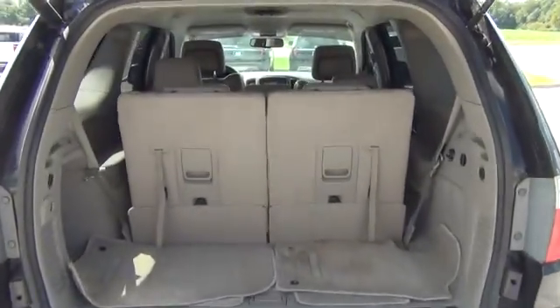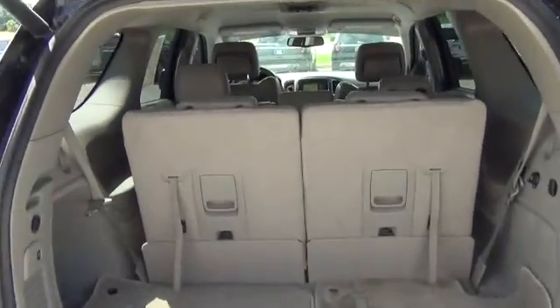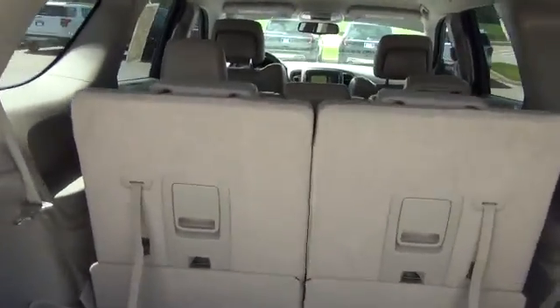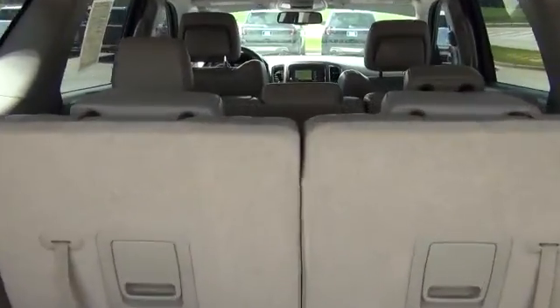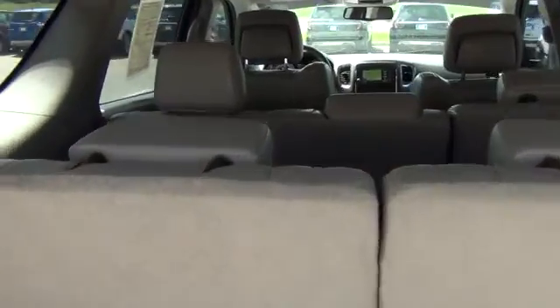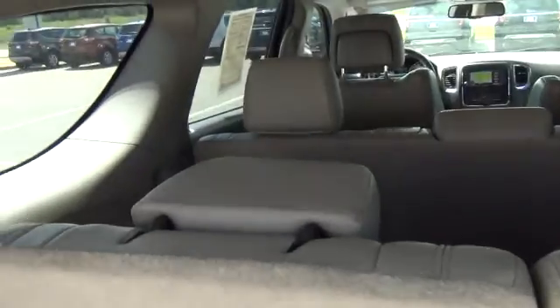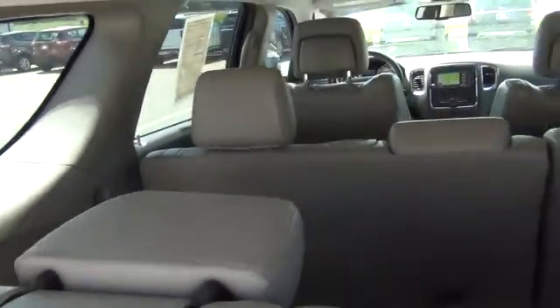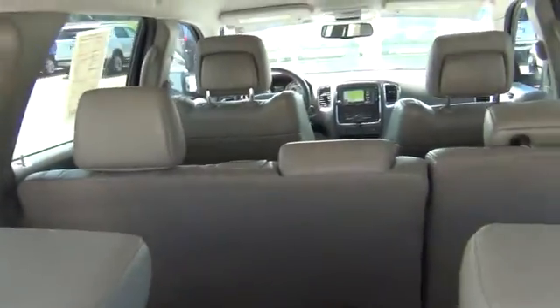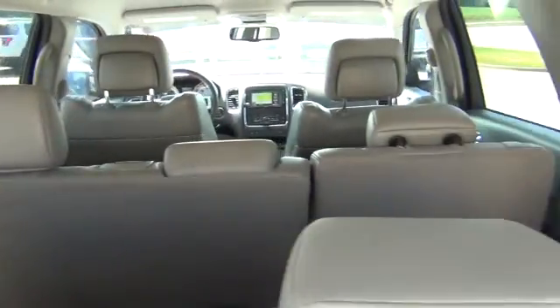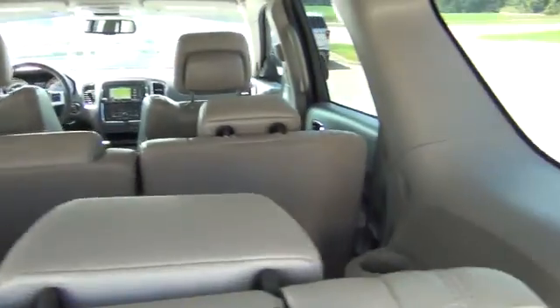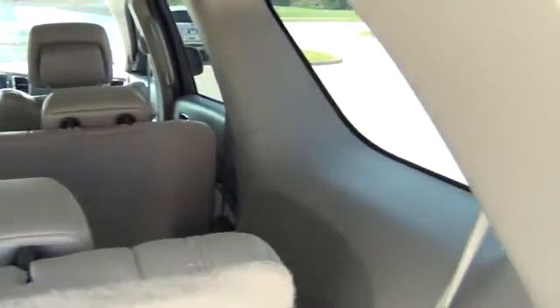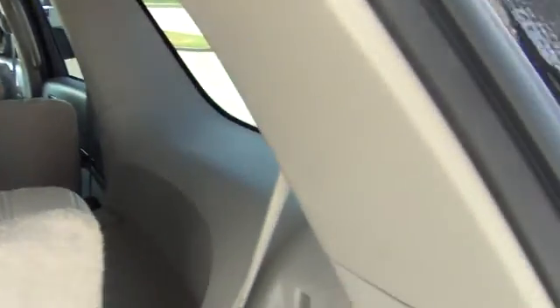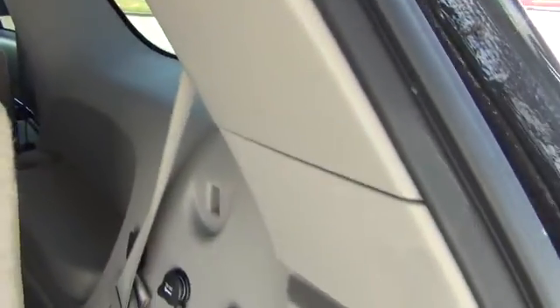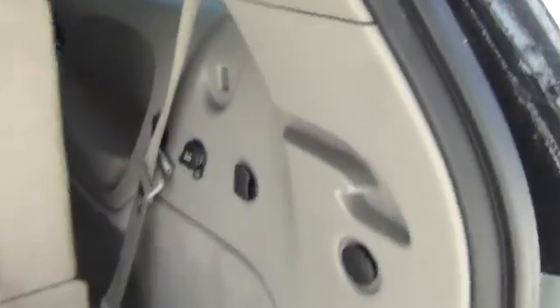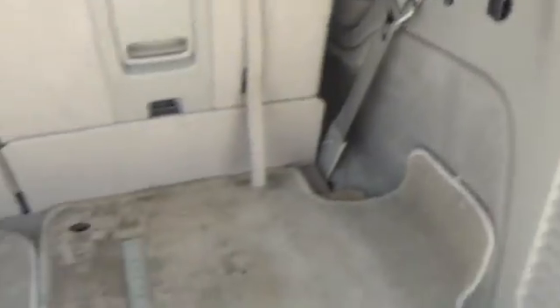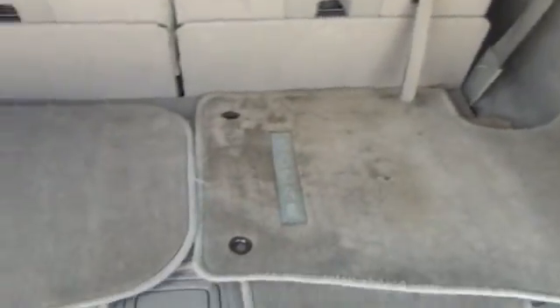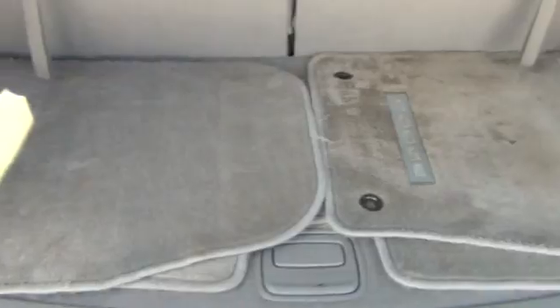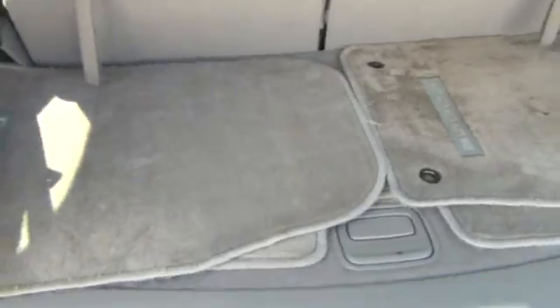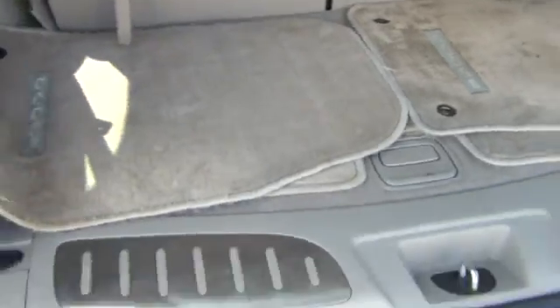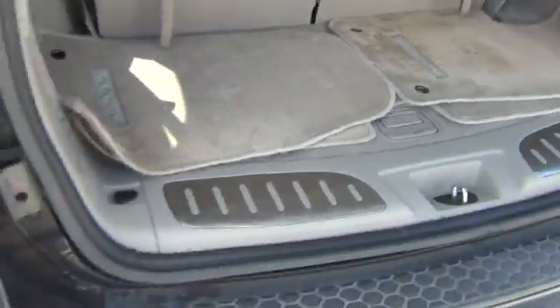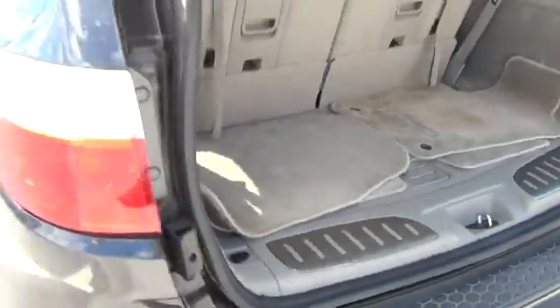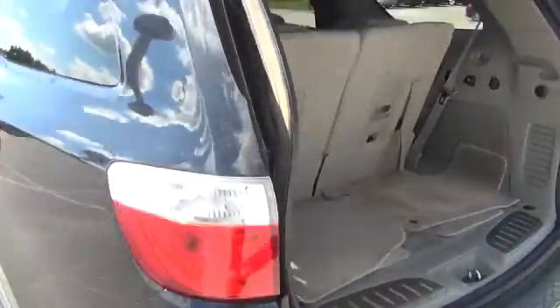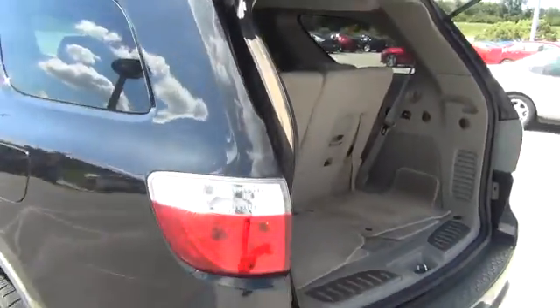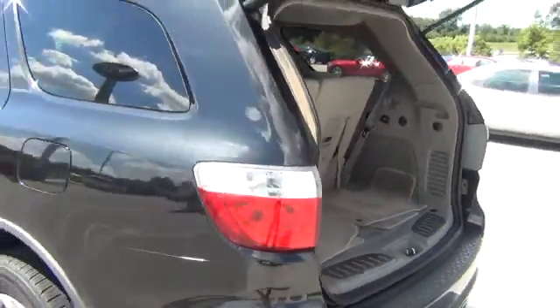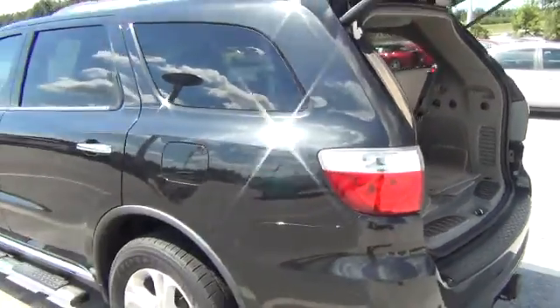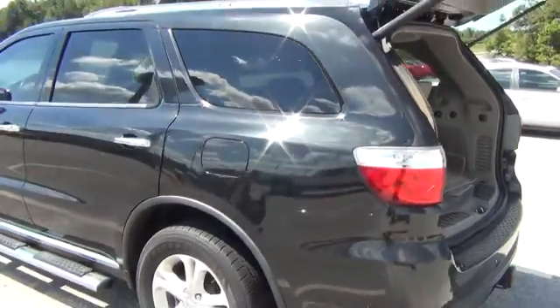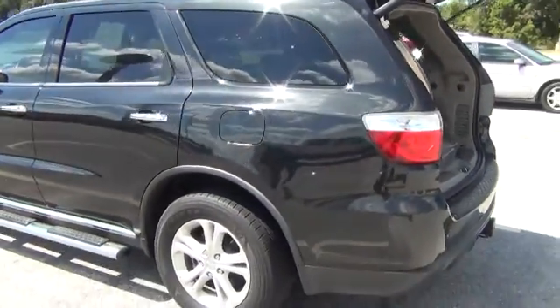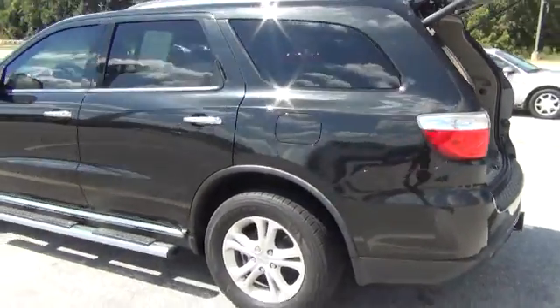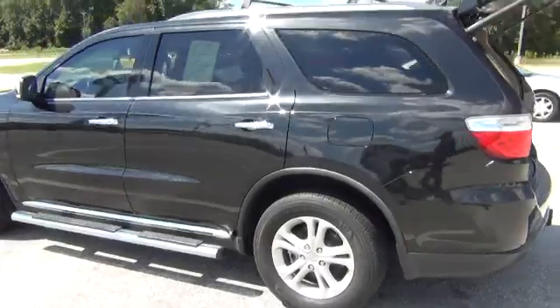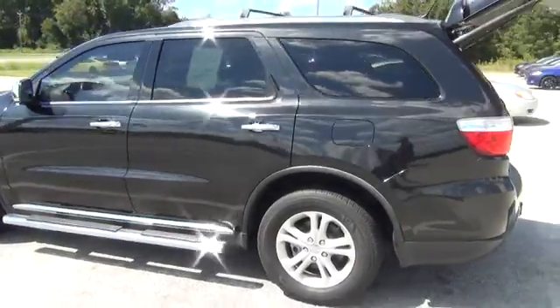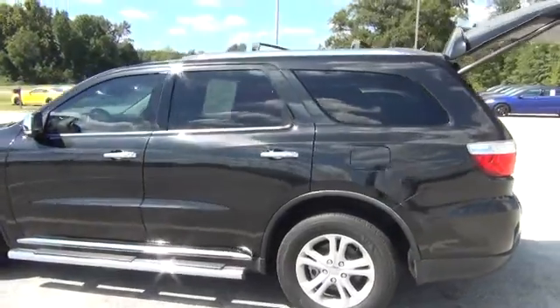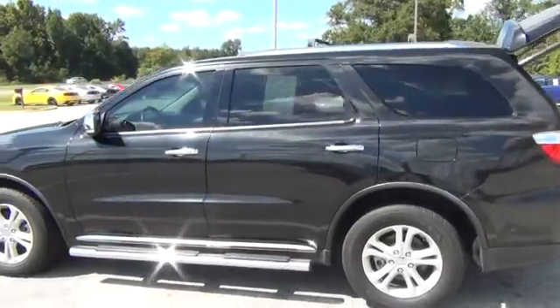You have your third row seating, tan leather in here, original mats — very good looking vehicle.